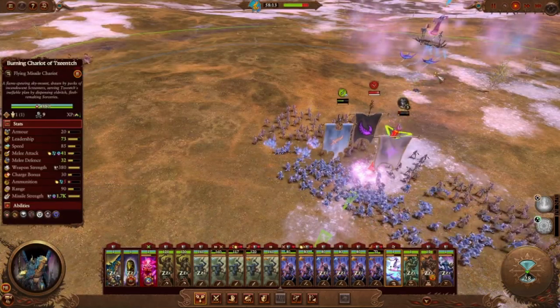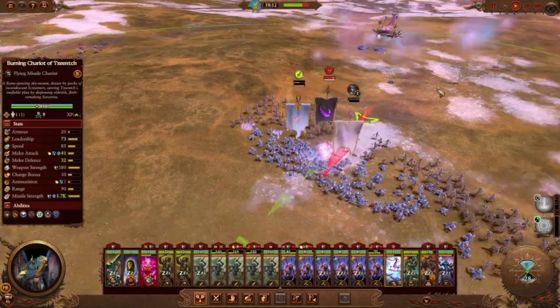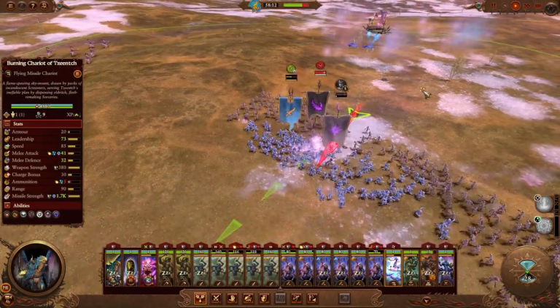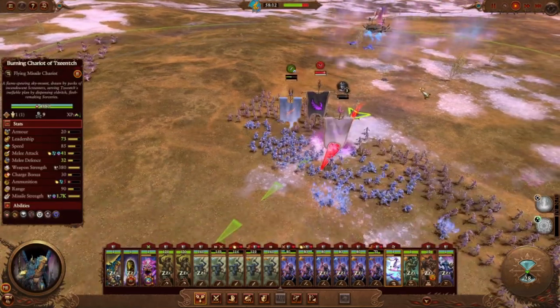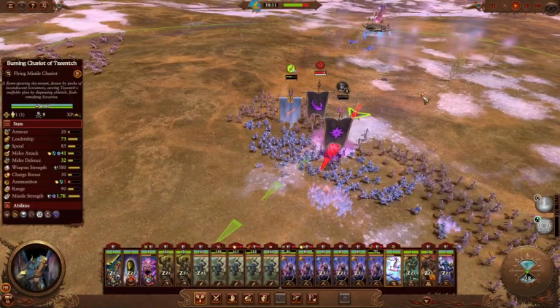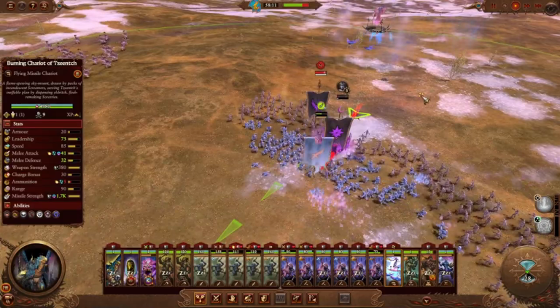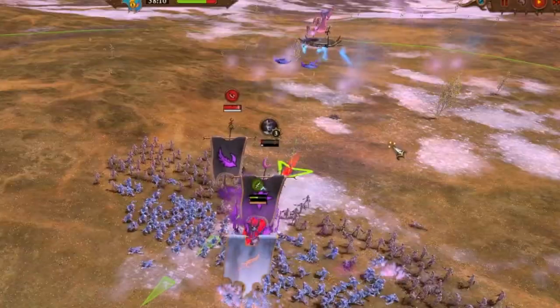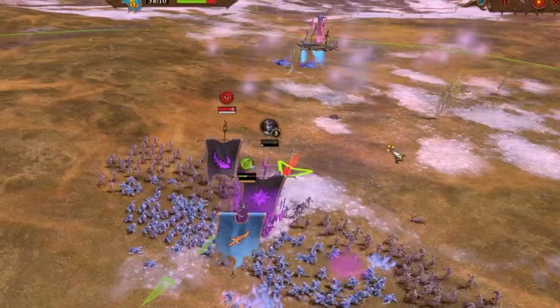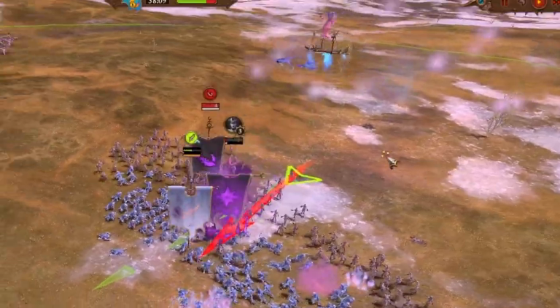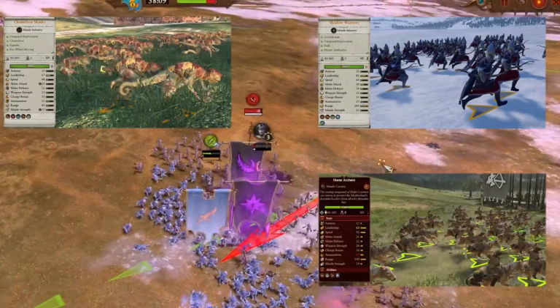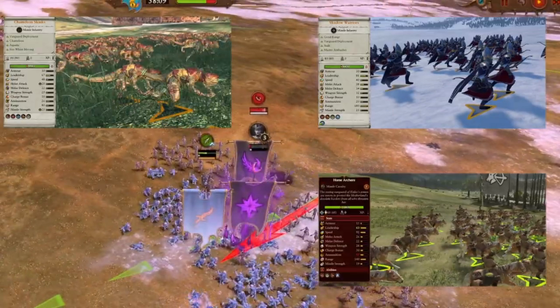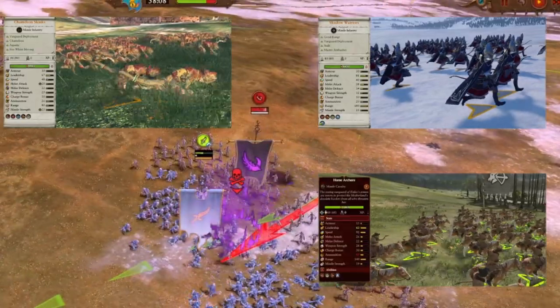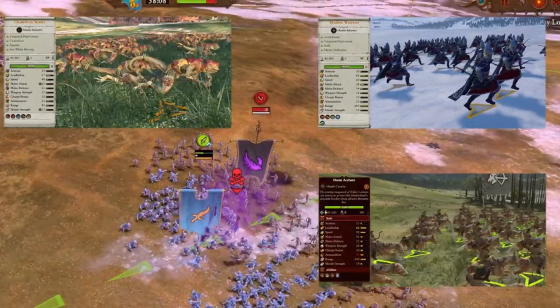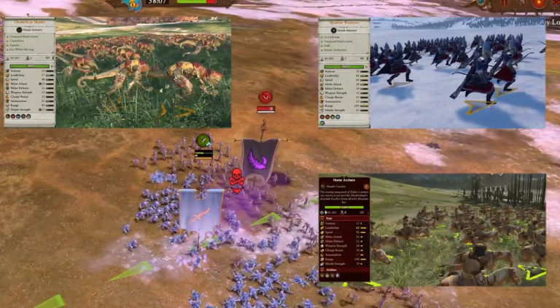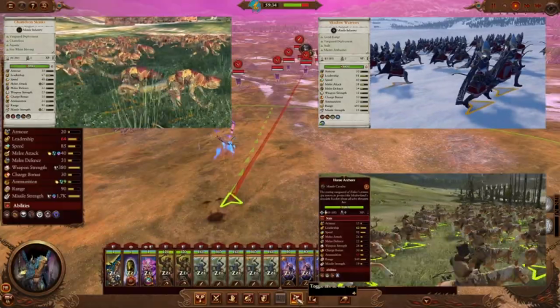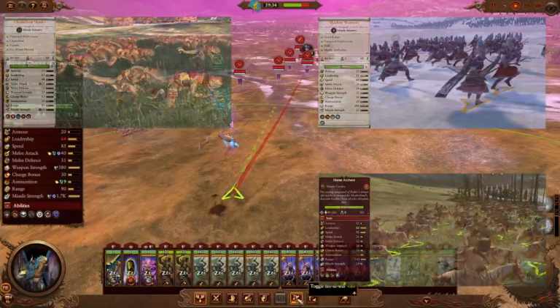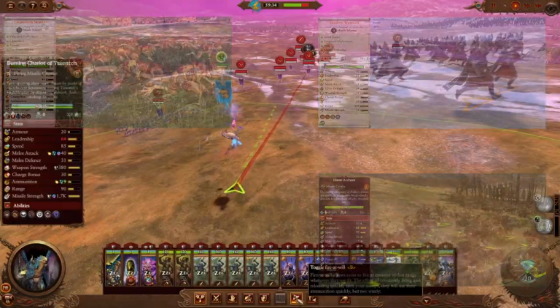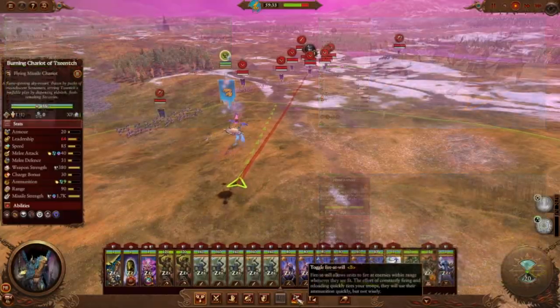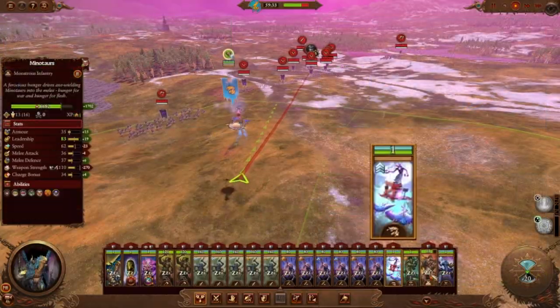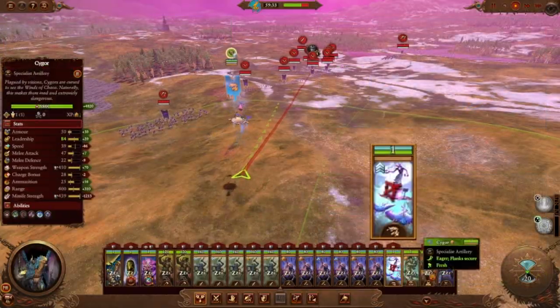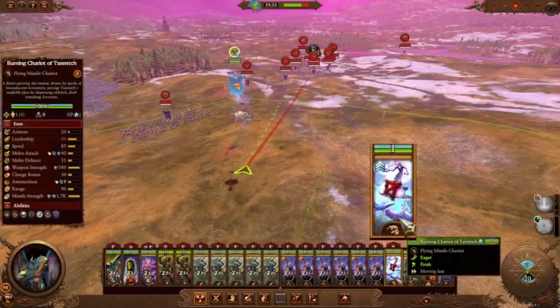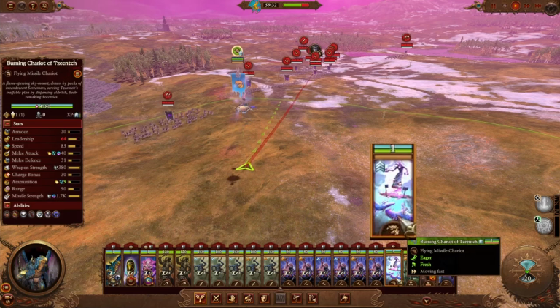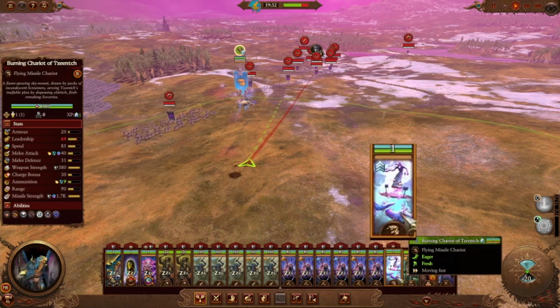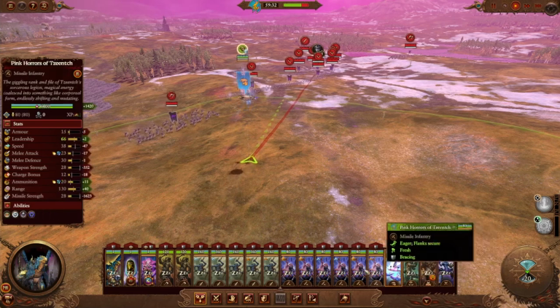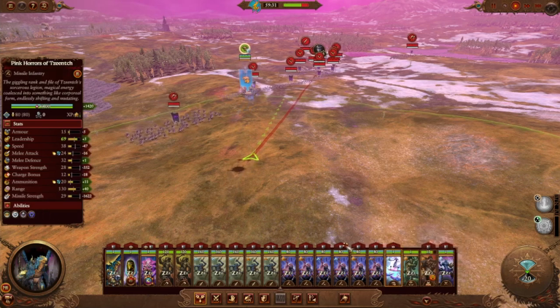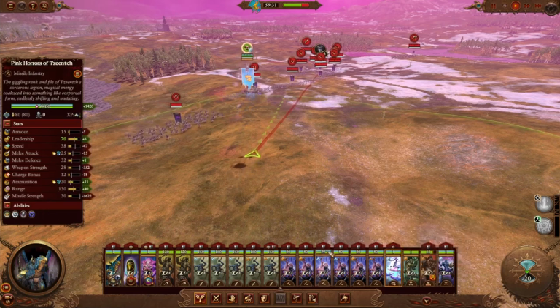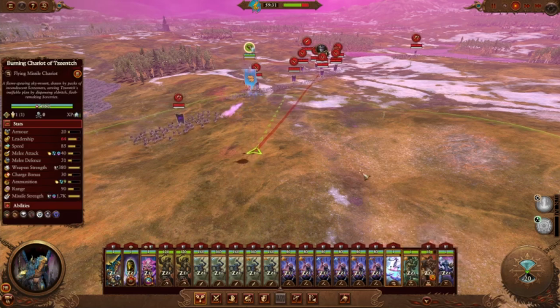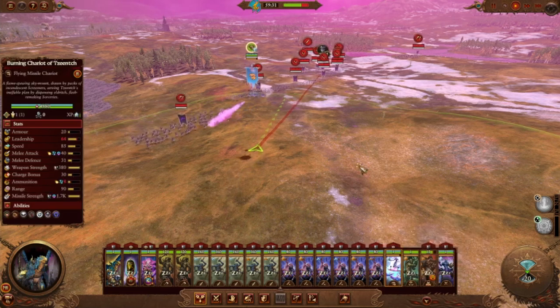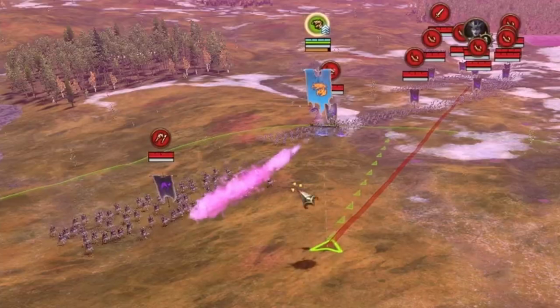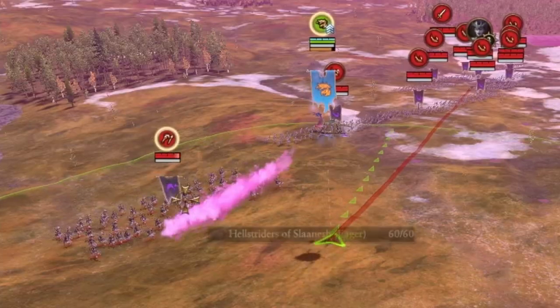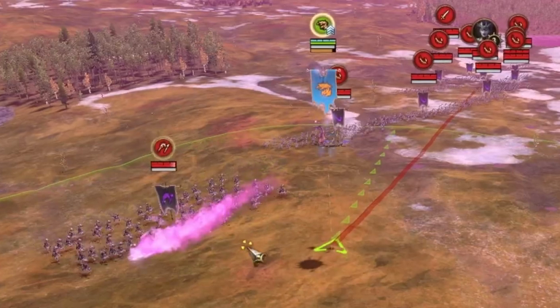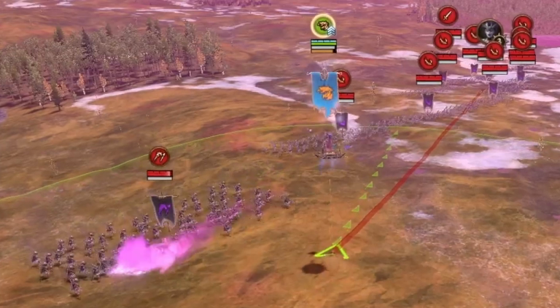But the Burning Chariot also has a big problem. Like all units that fire whilst moving, it has a bug that makes it fire at will even when you have fire at will turned off.